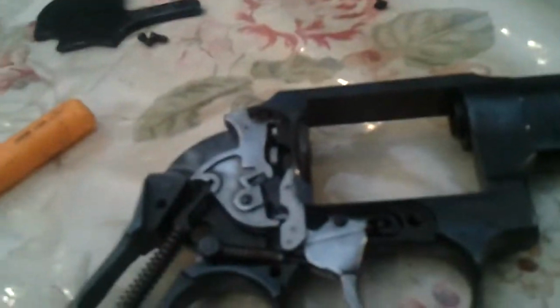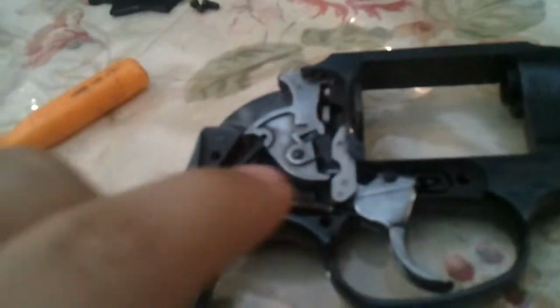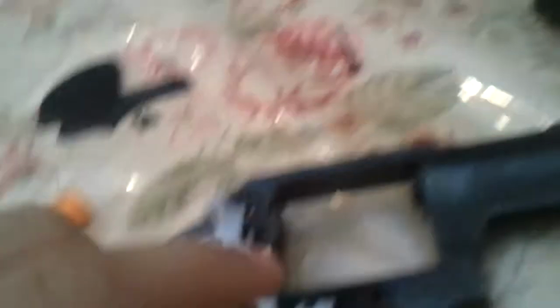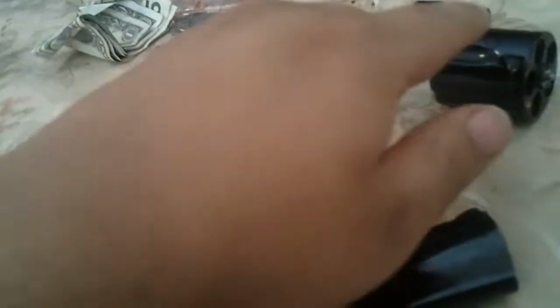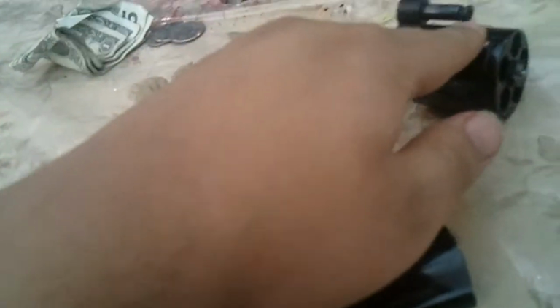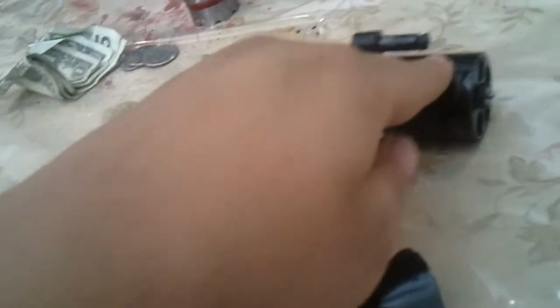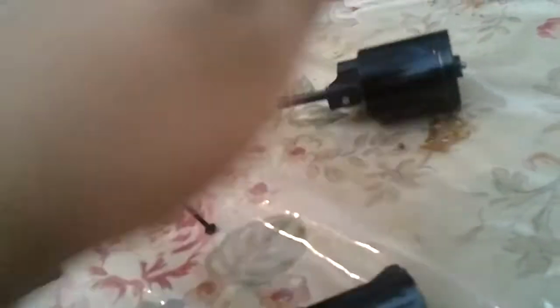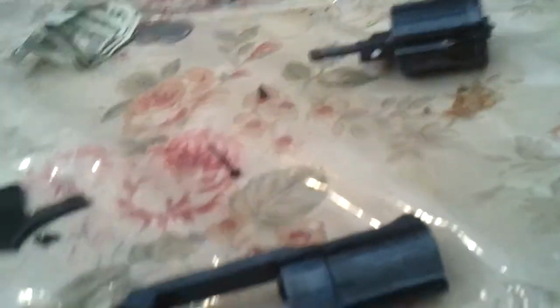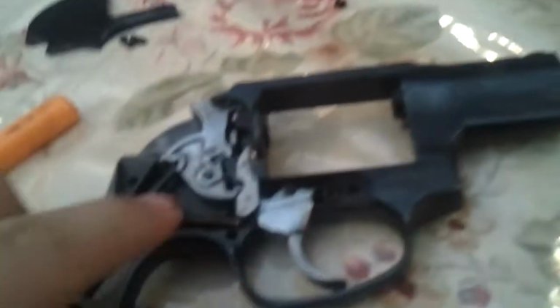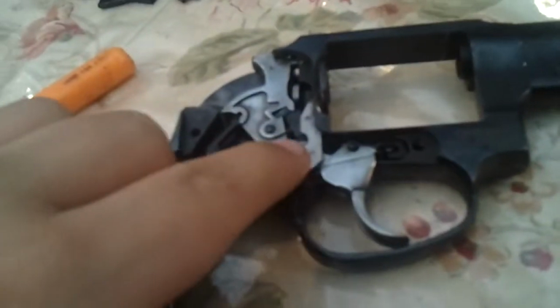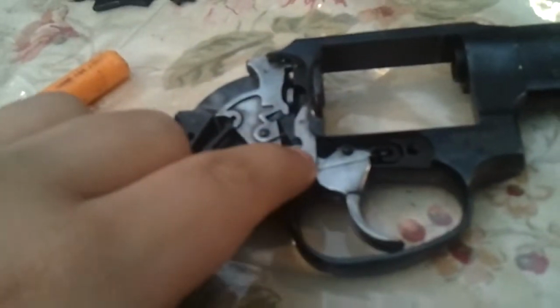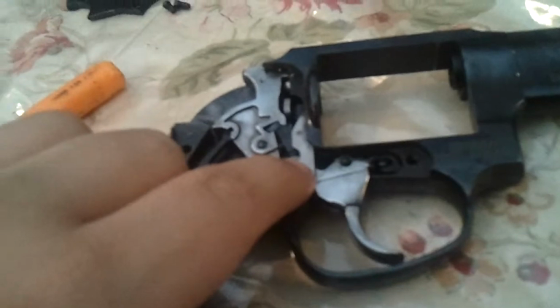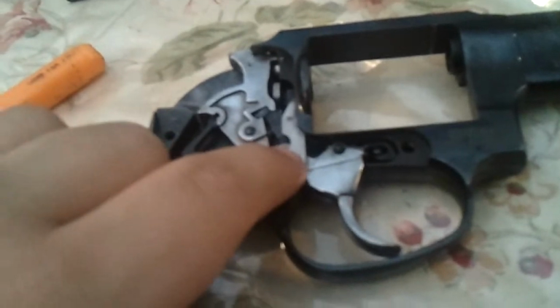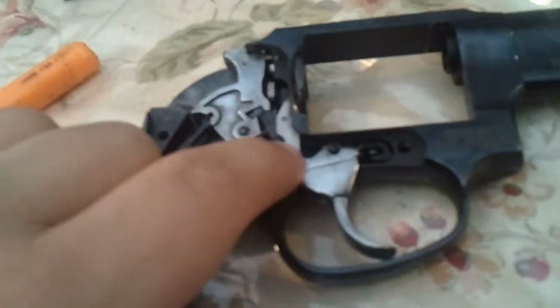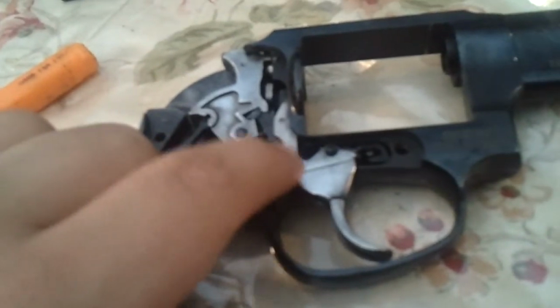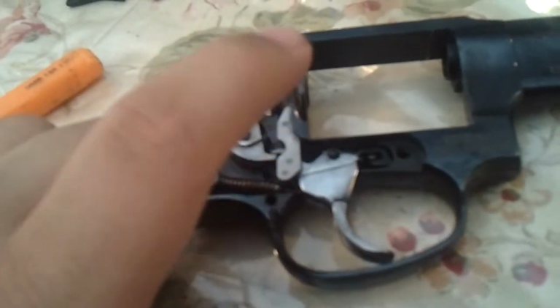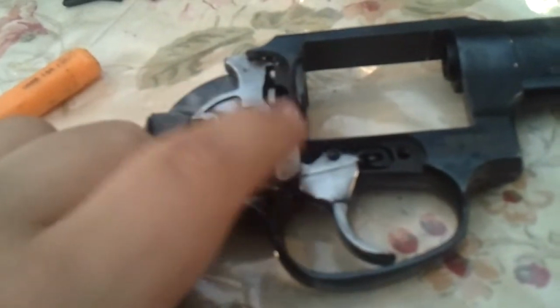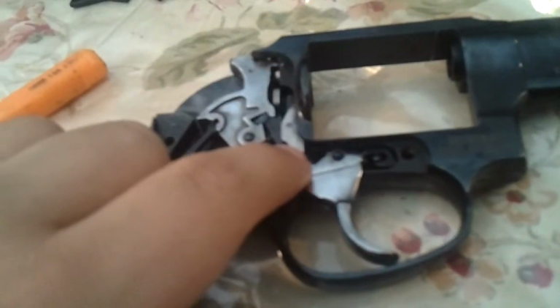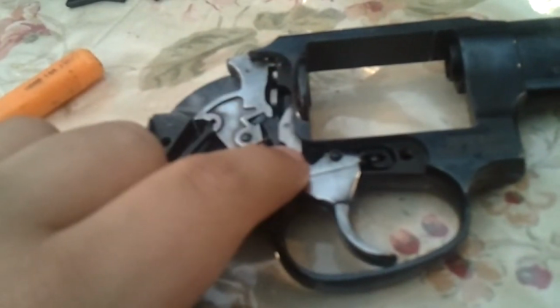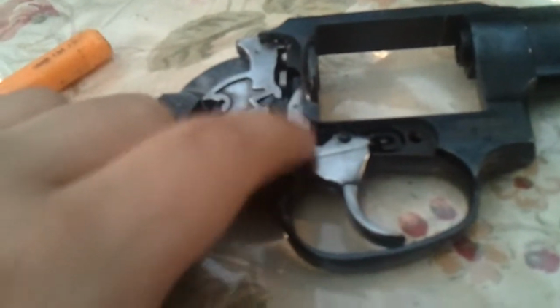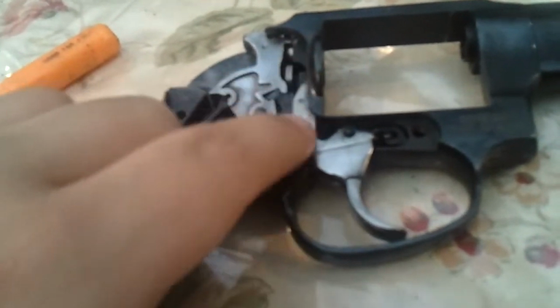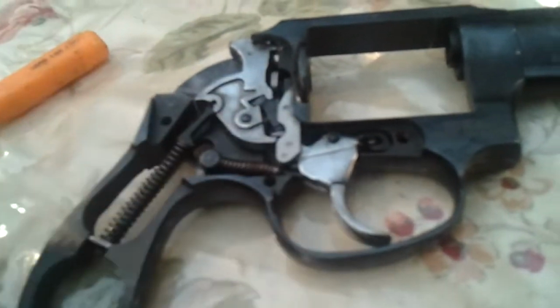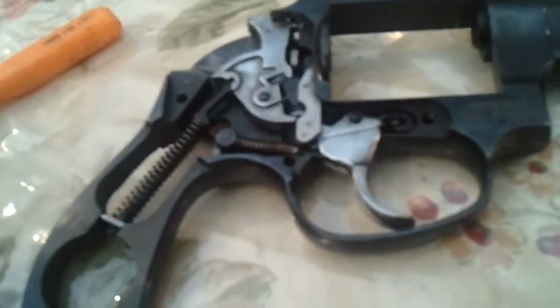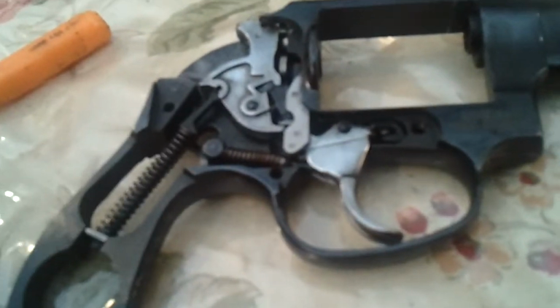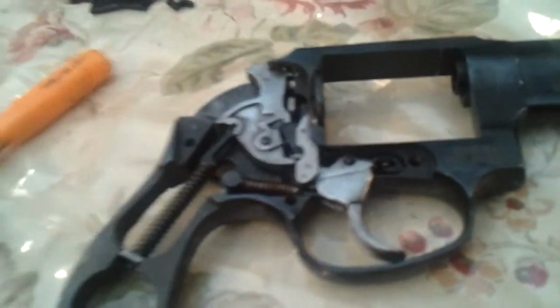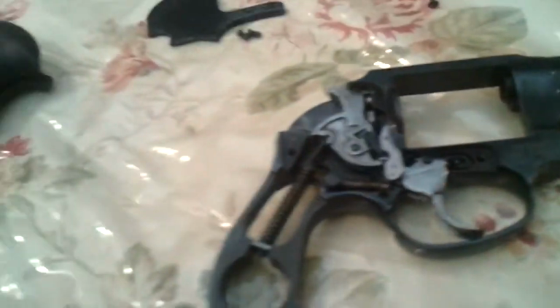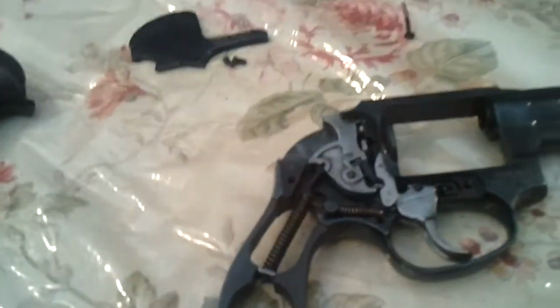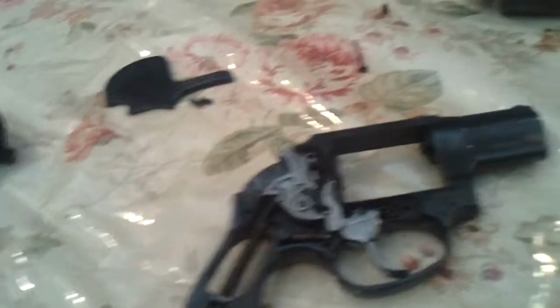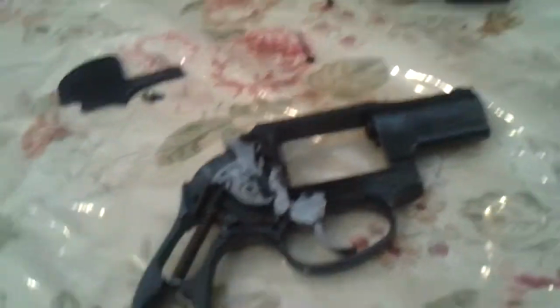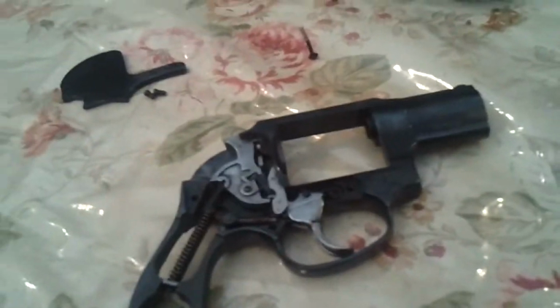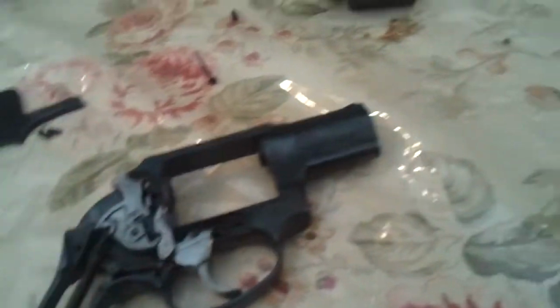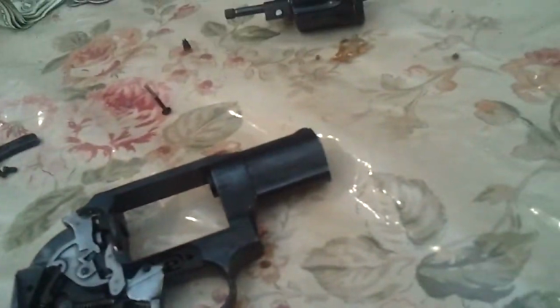And they fixed it pretty quickly. All they did was swap out the cylinder and swap out the extractor.